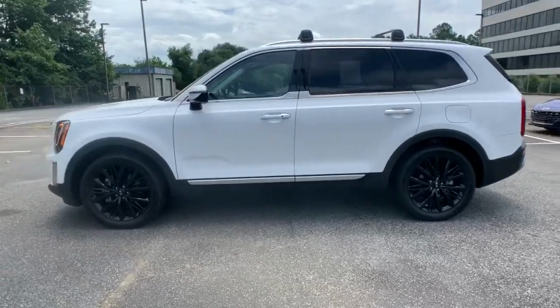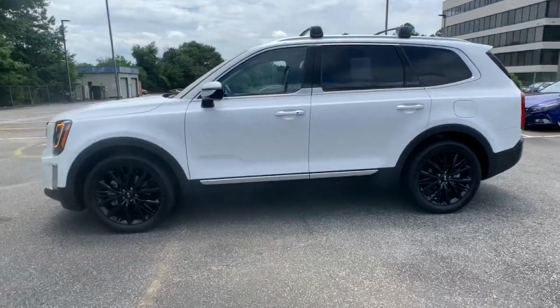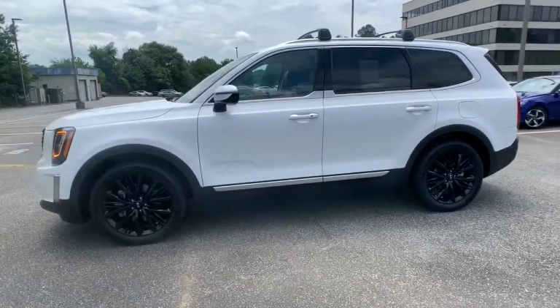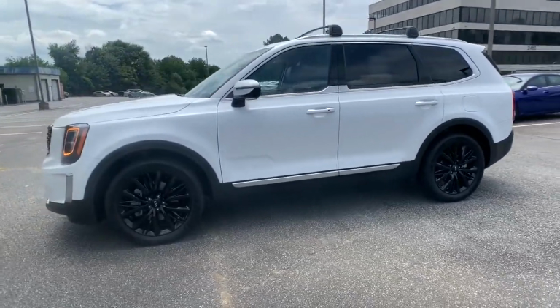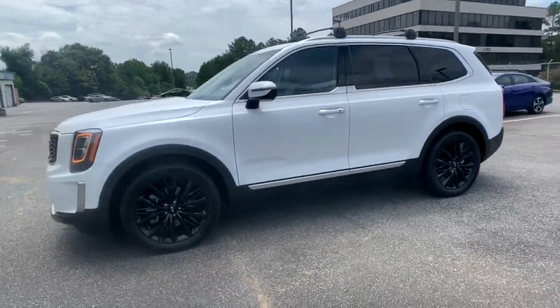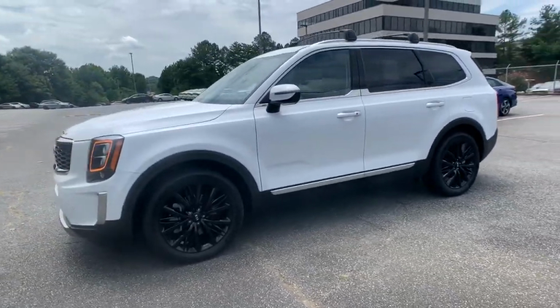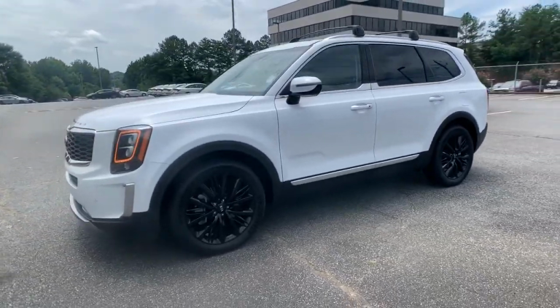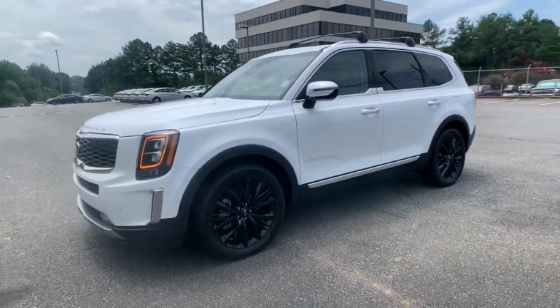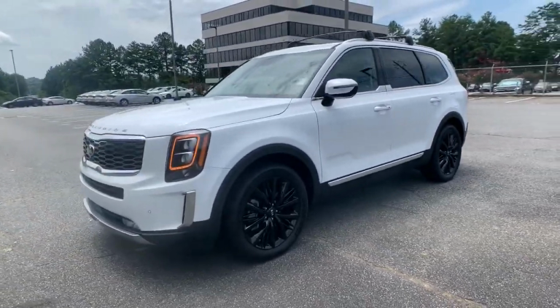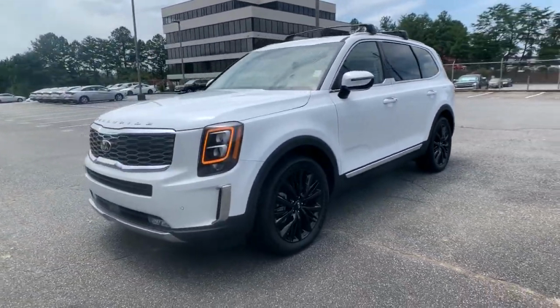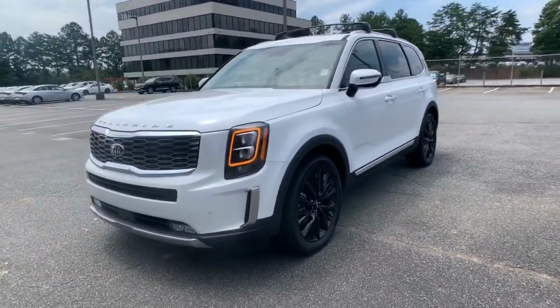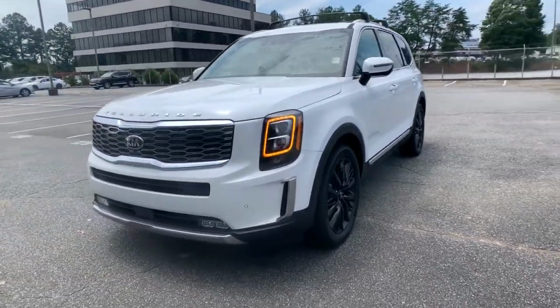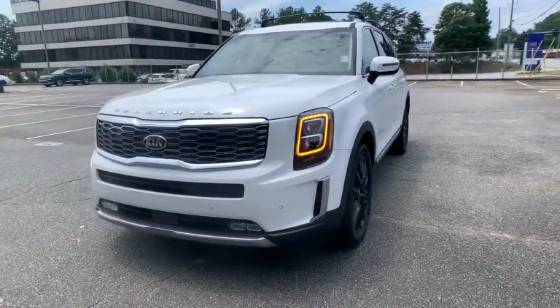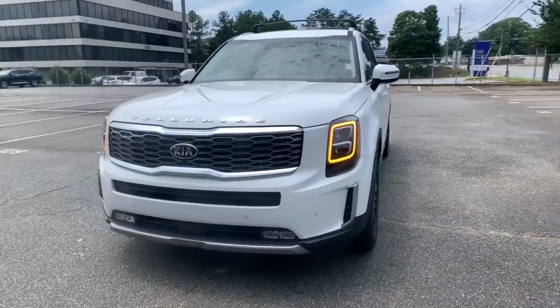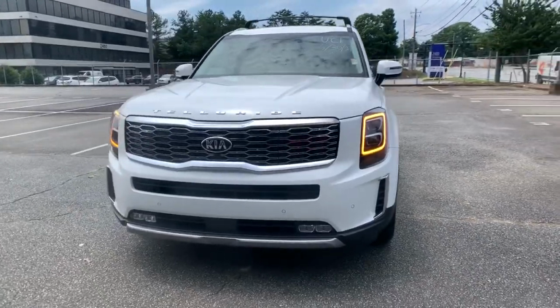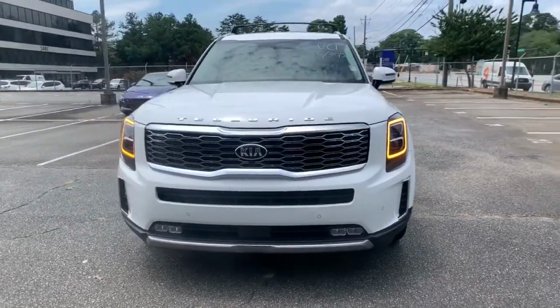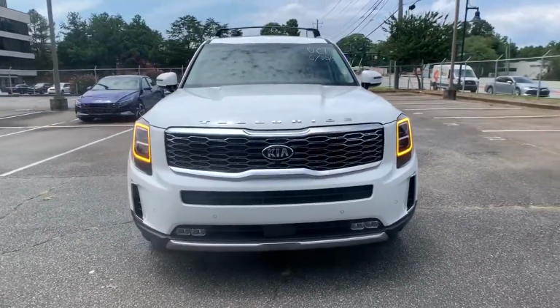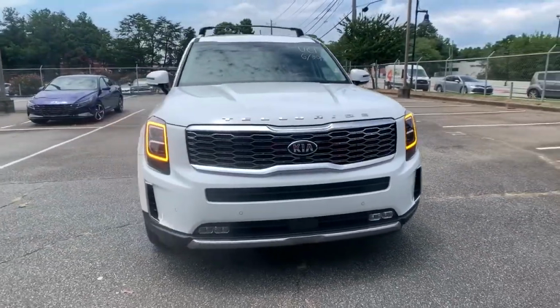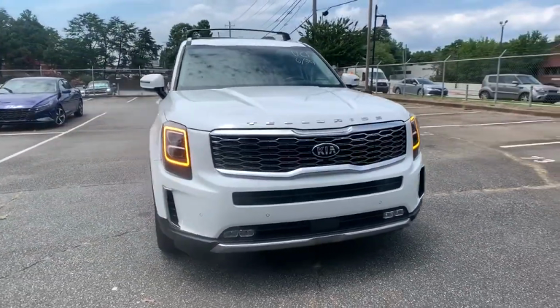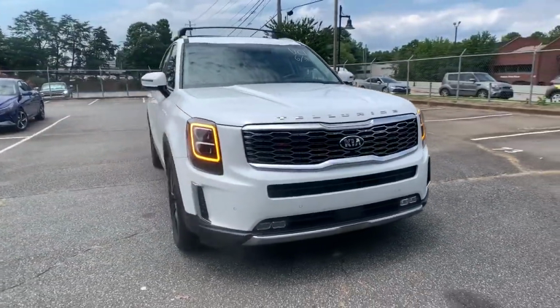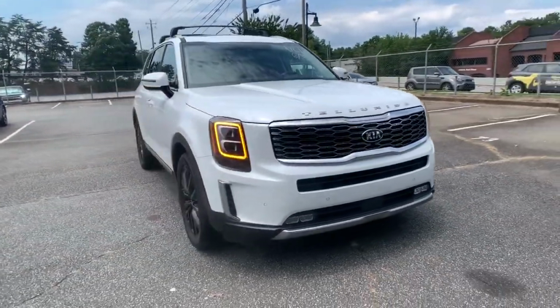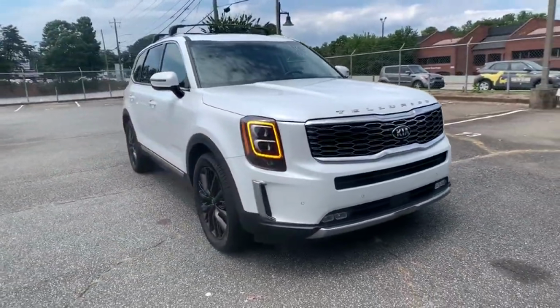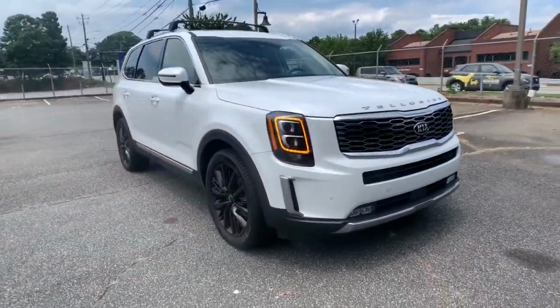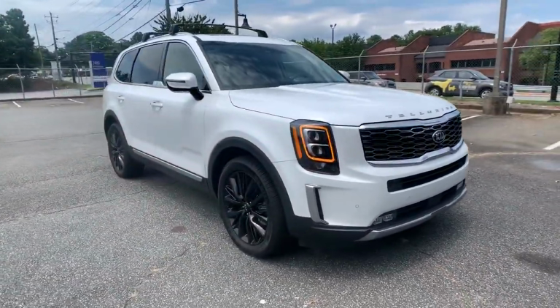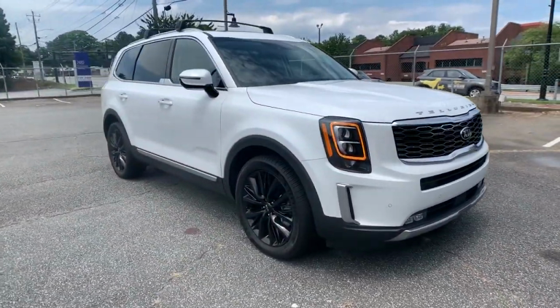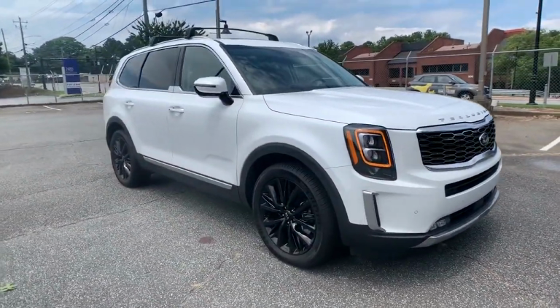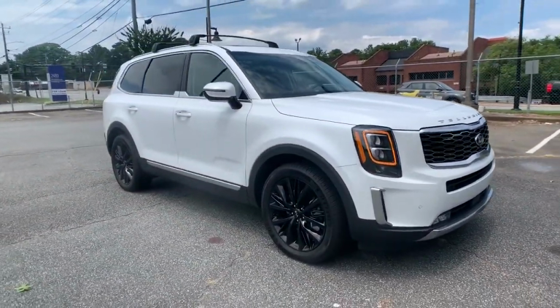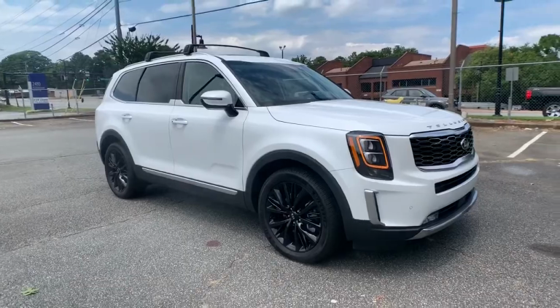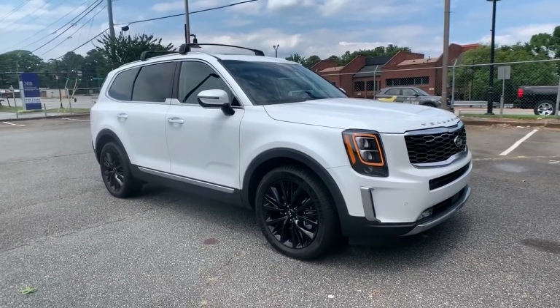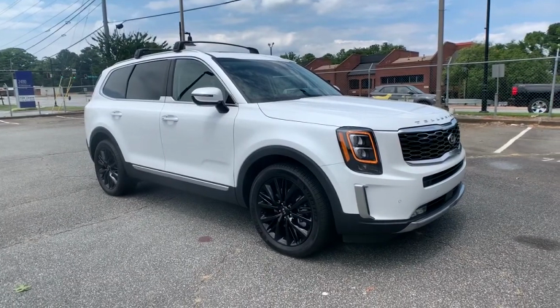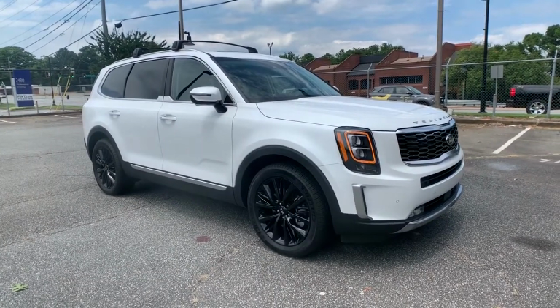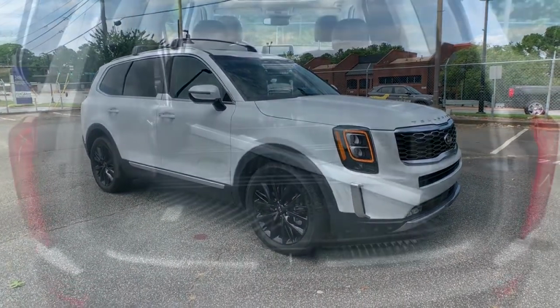From its standard suite of driver assistance tech, to its three-row seating layout, to its firm ride and driver-centered cockpit, this midsize SUV delivers impressive capability and upscale style.